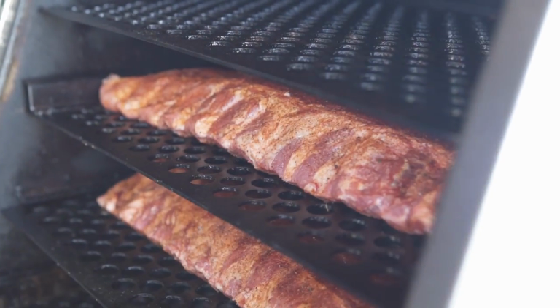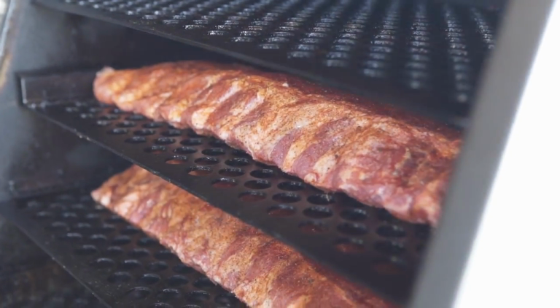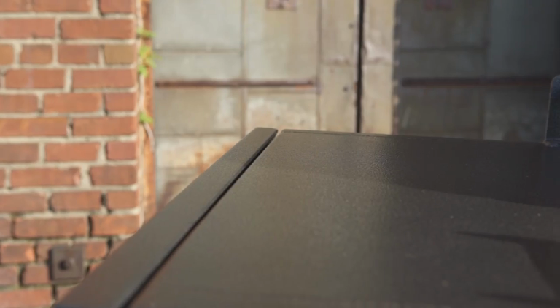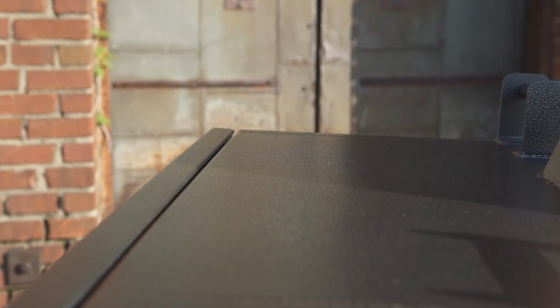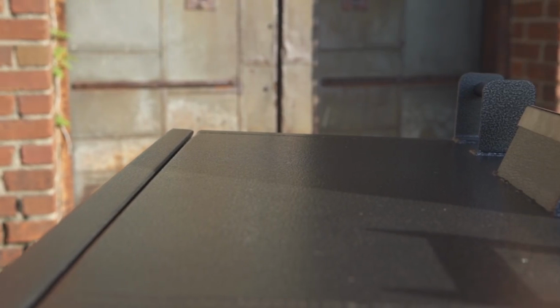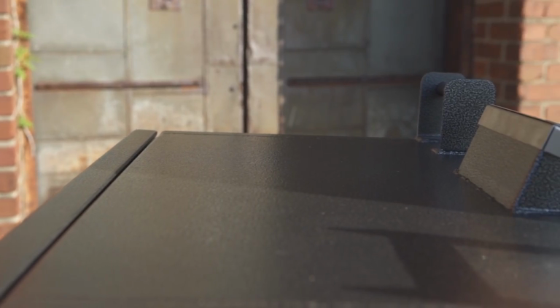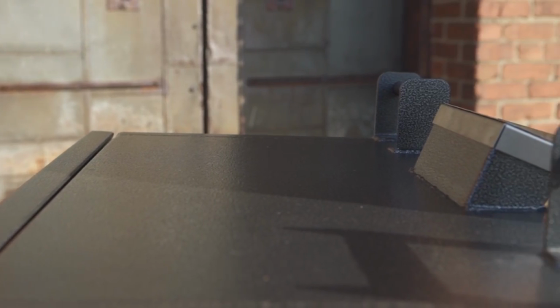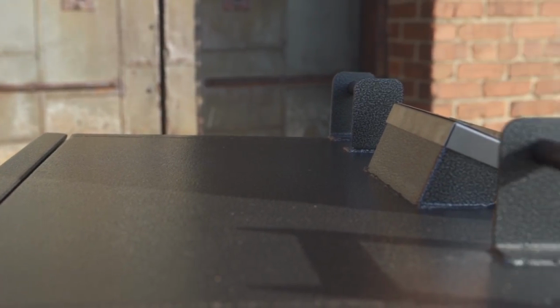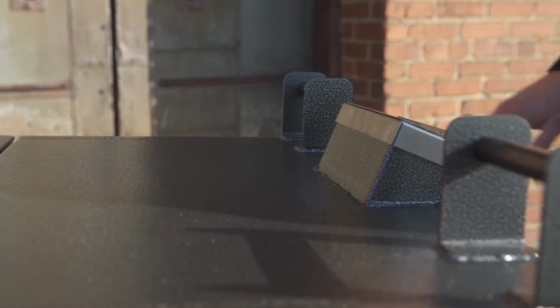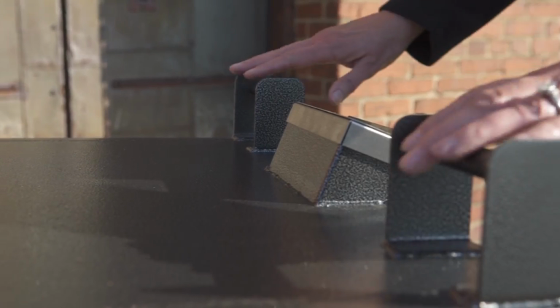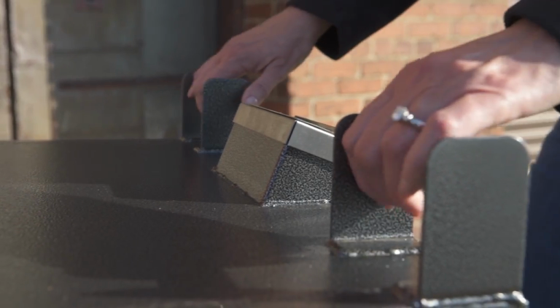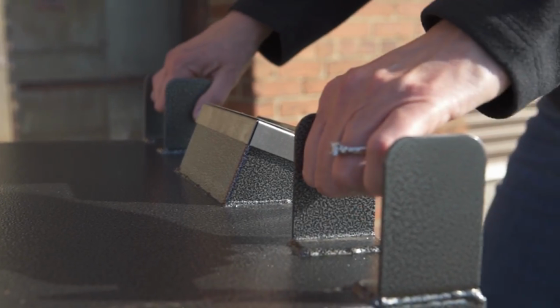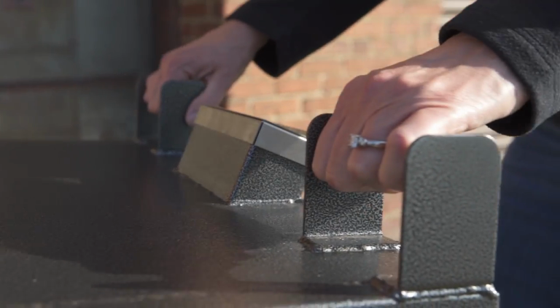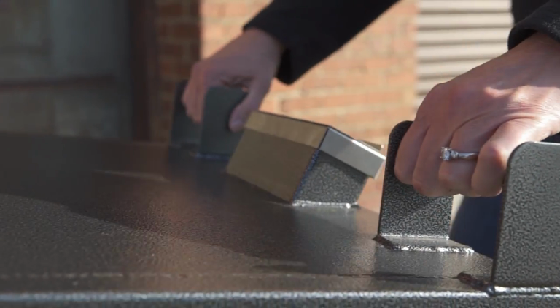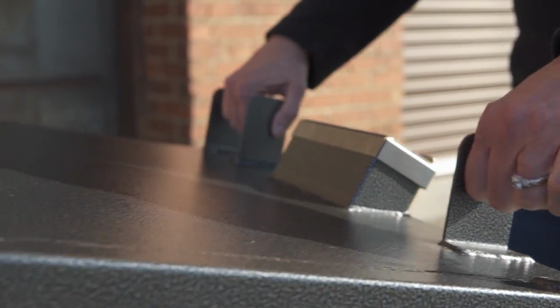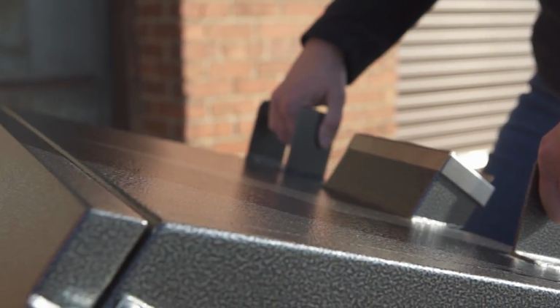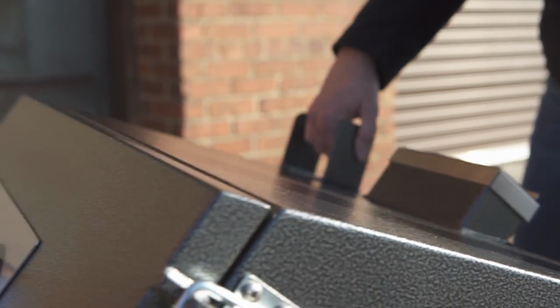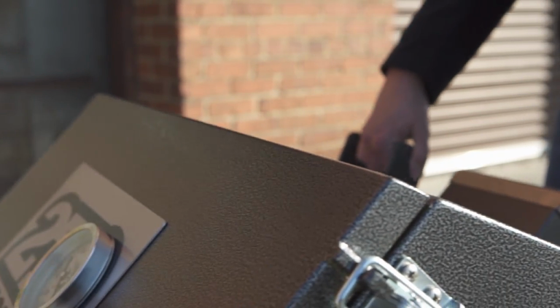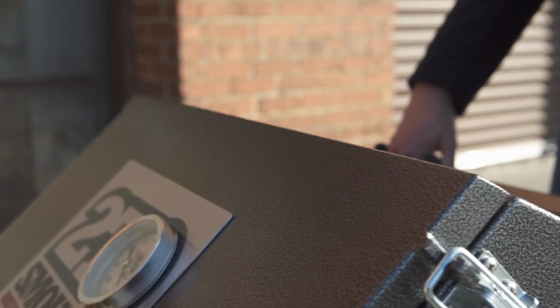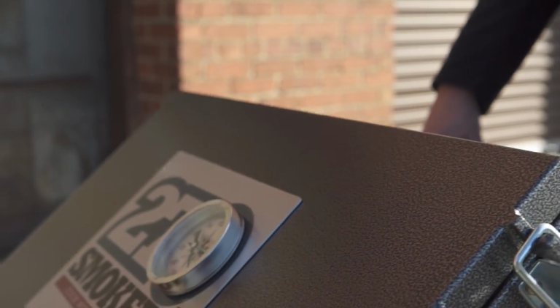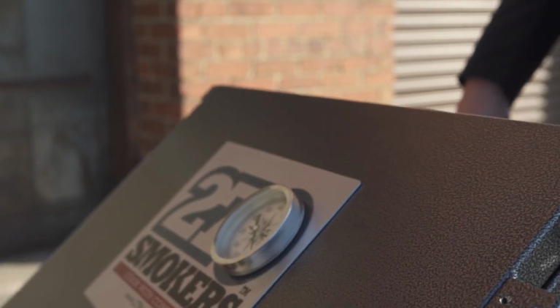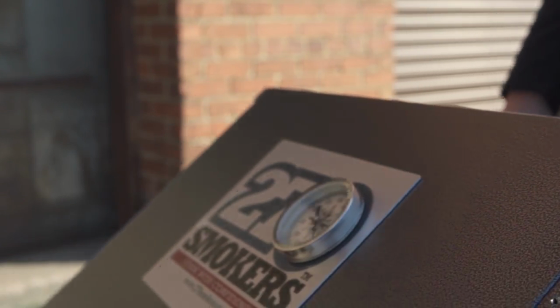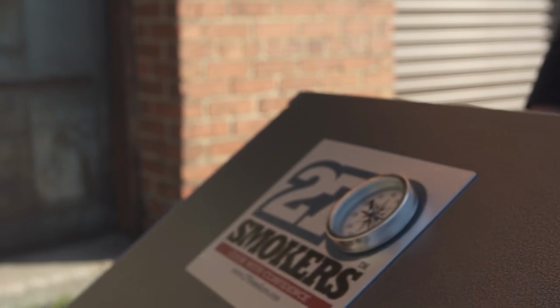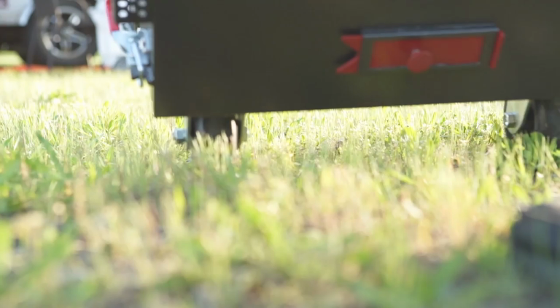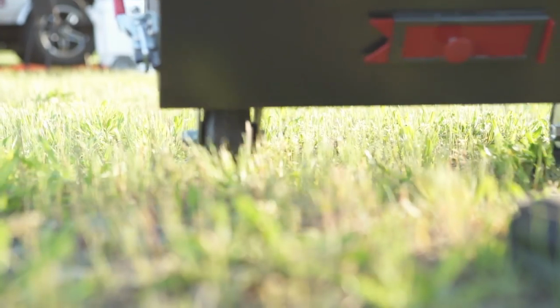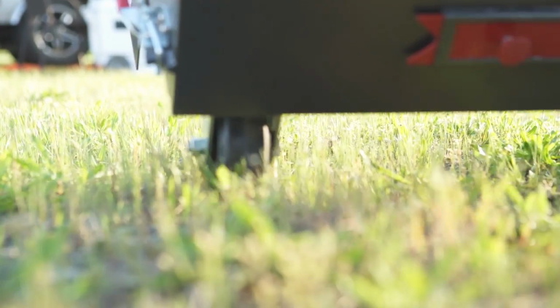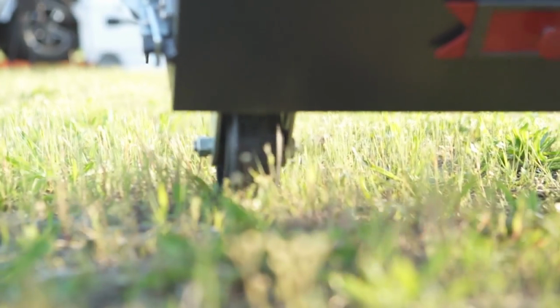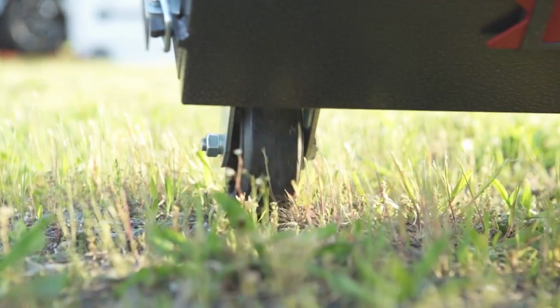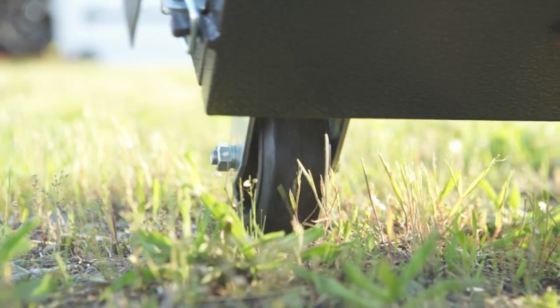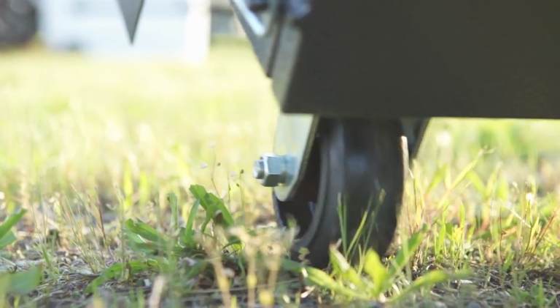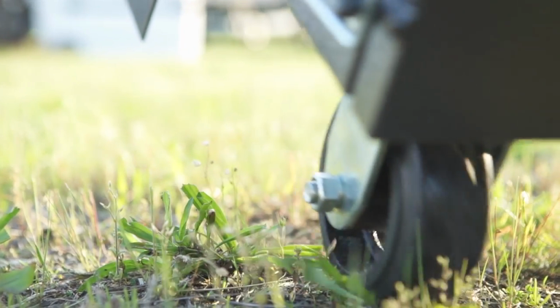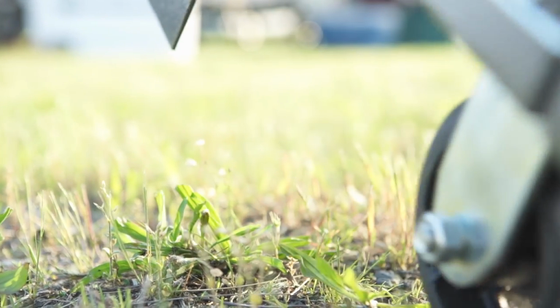And when it's time to move the 270 Smoker around, there's no need for heavy lifting. The smokers weigh 170 to 310 pounds and come with built-in wheels and handles.